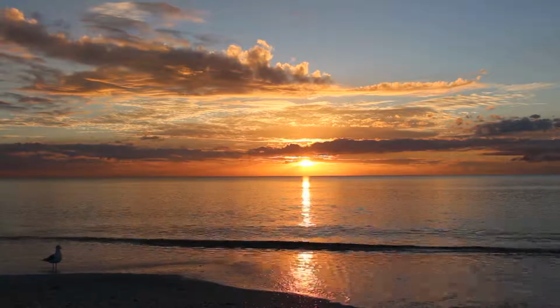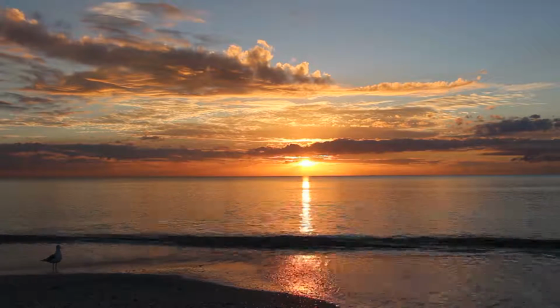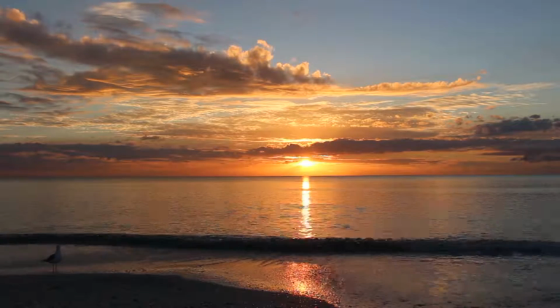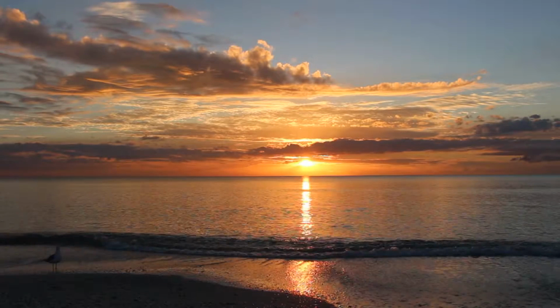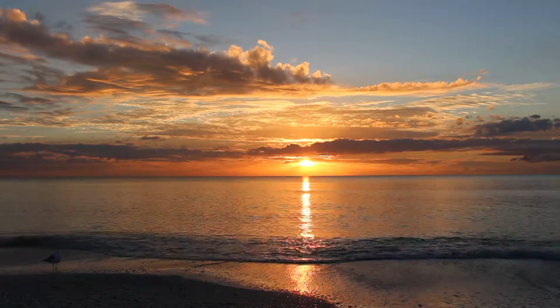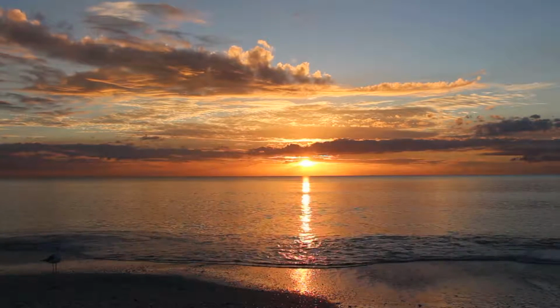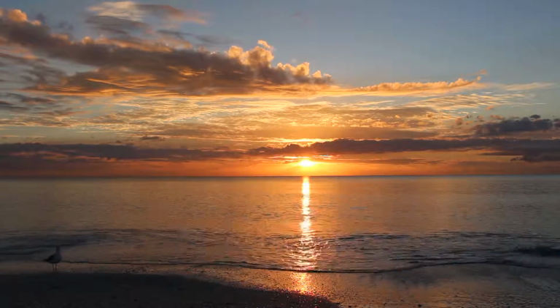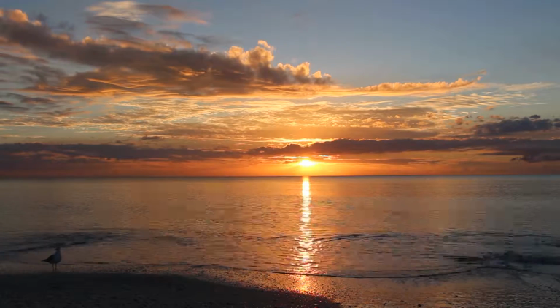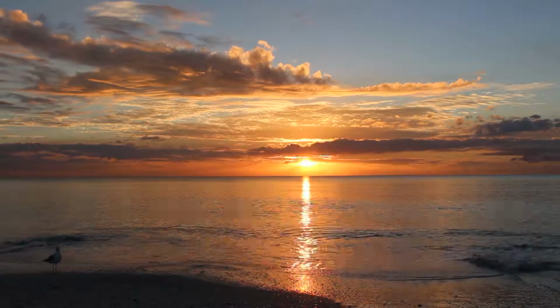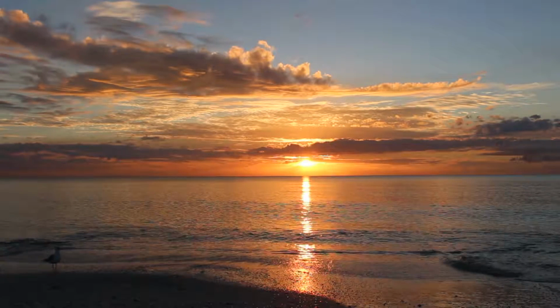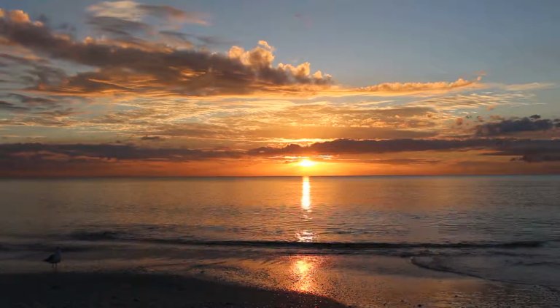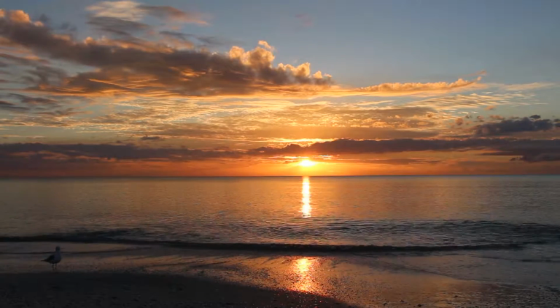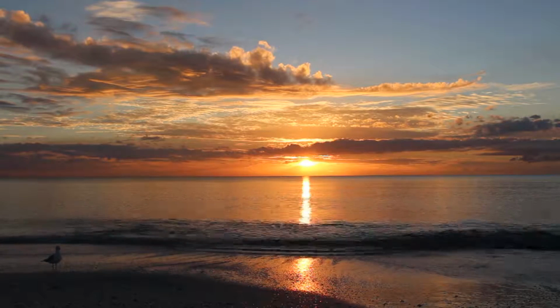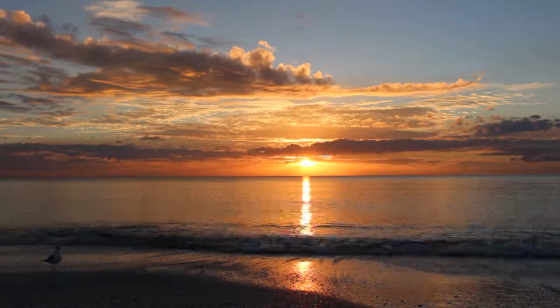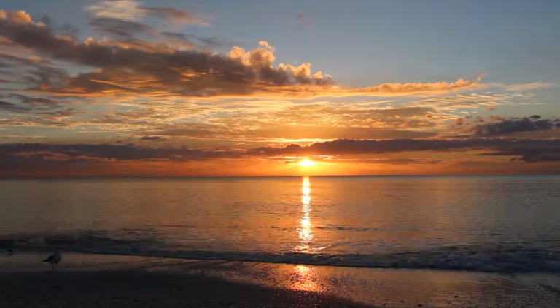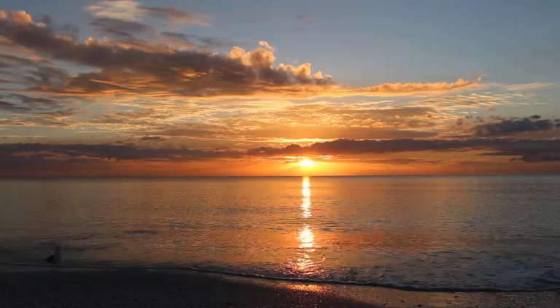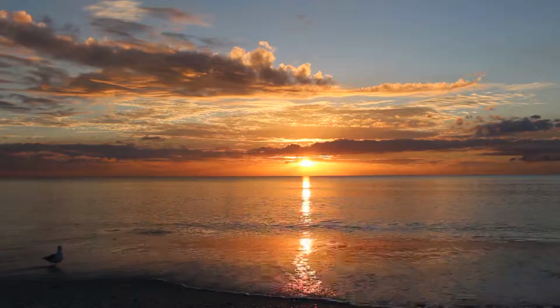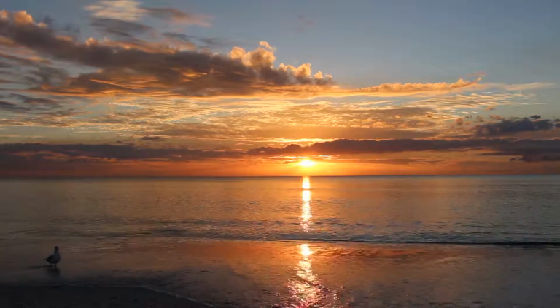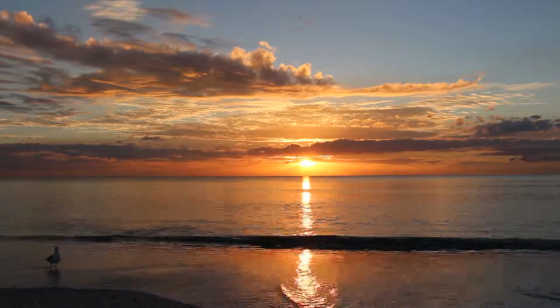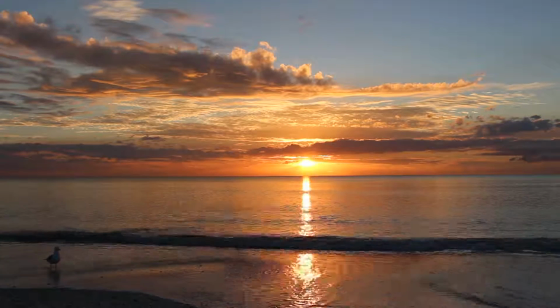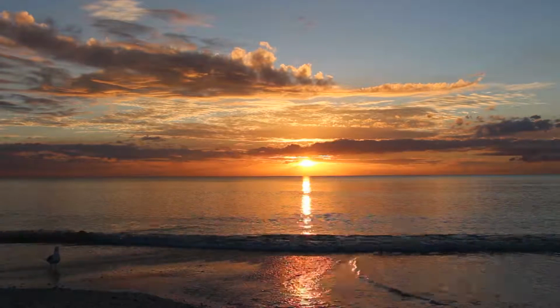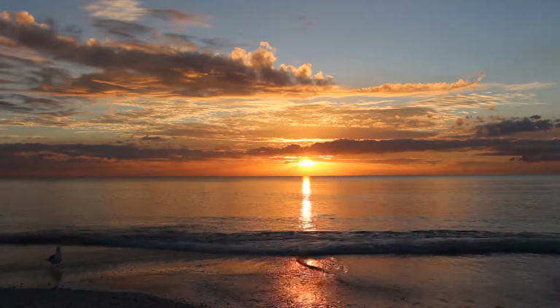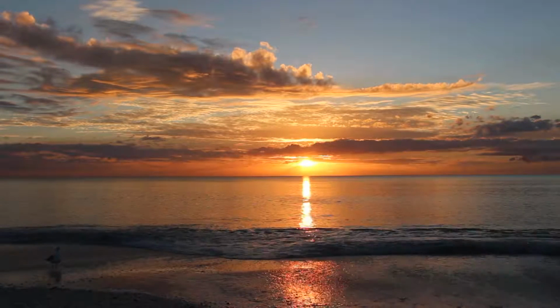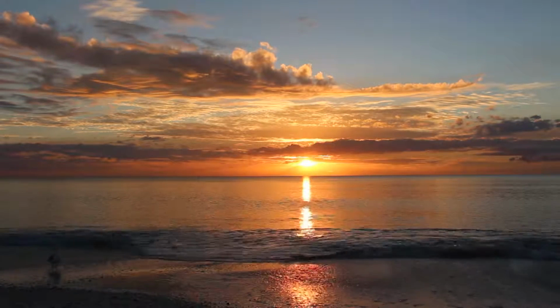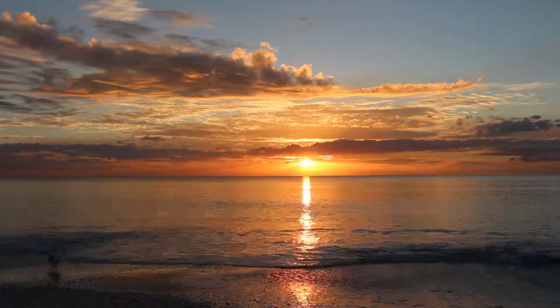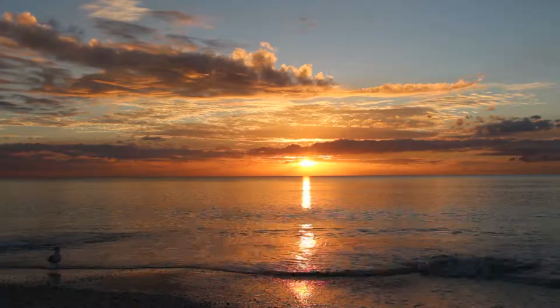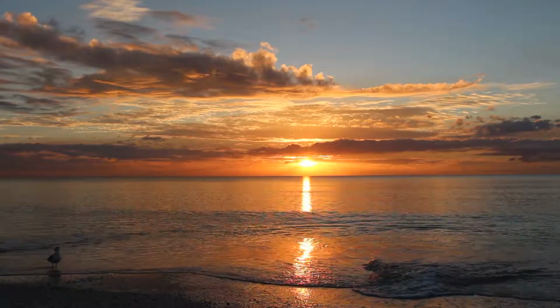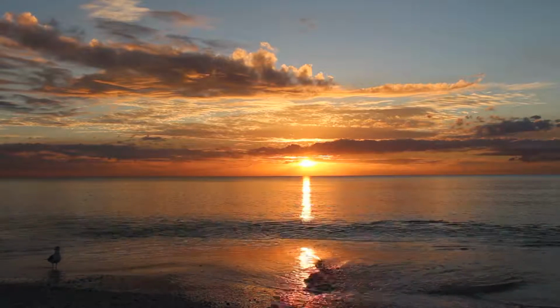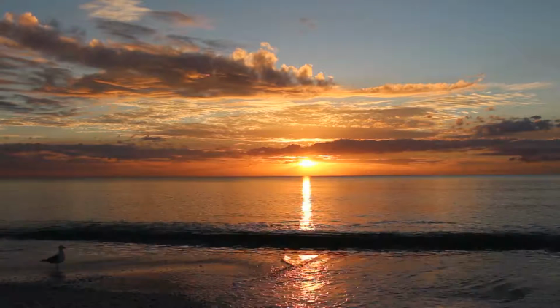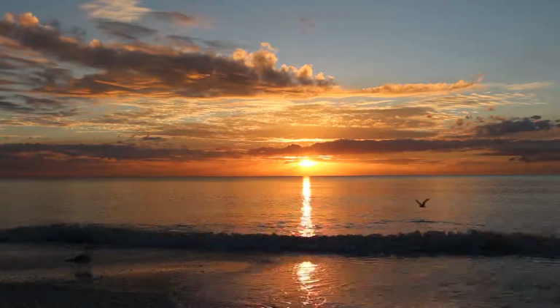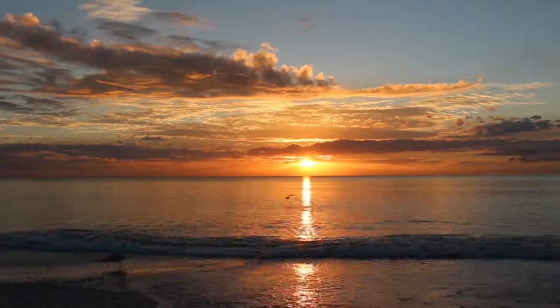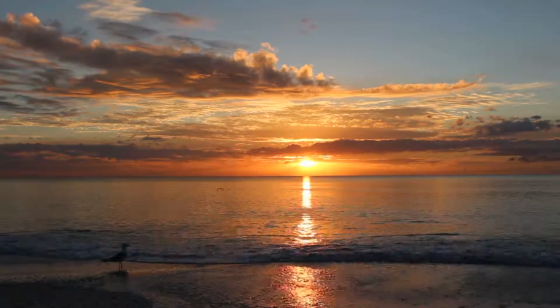Good, and as you breathe out, letting those arms and hands soften and let go, and allow yourself to relax into it.